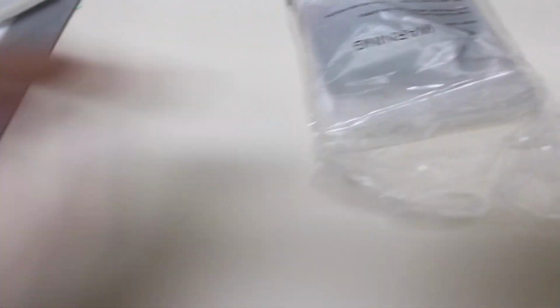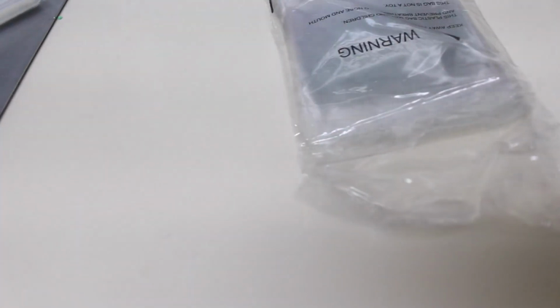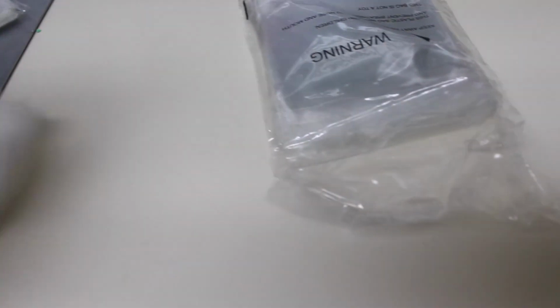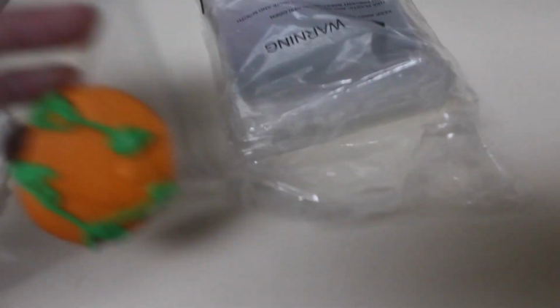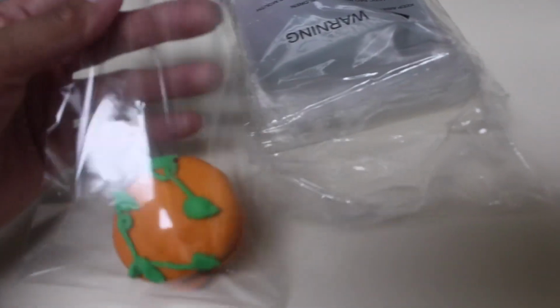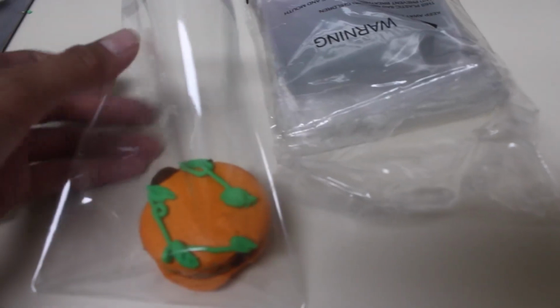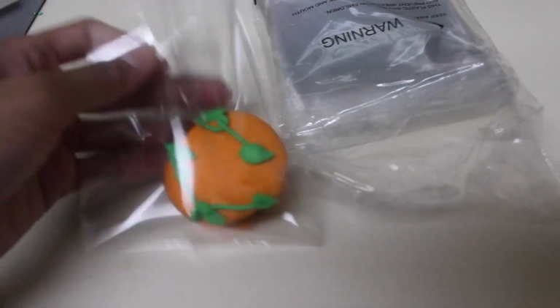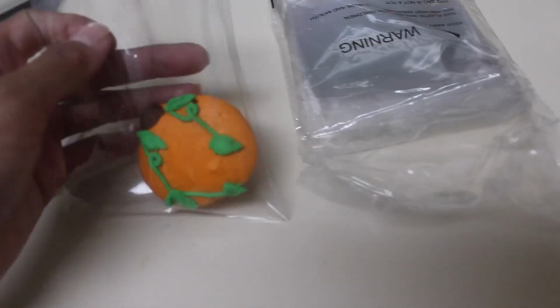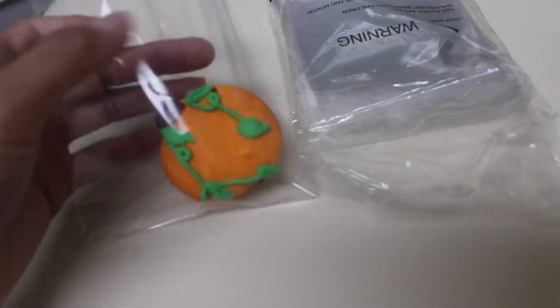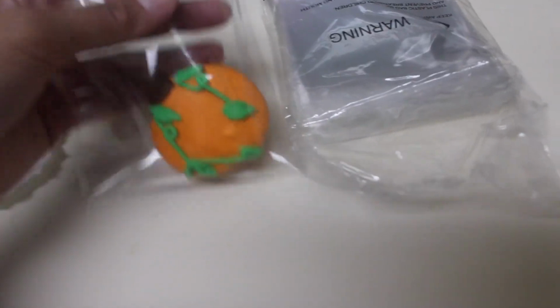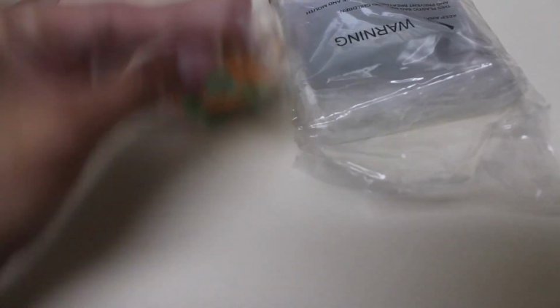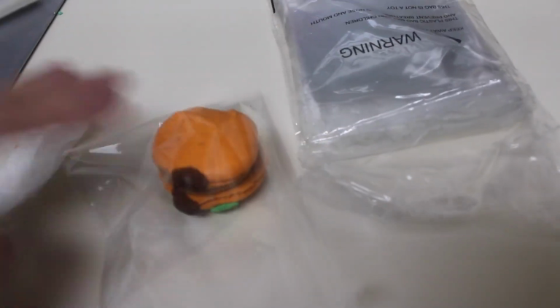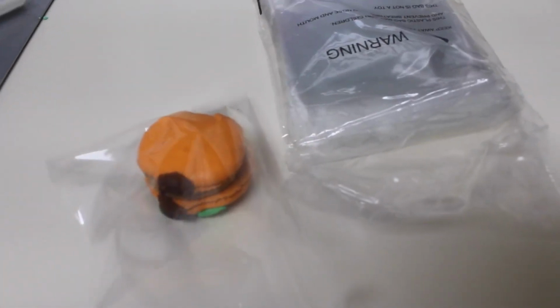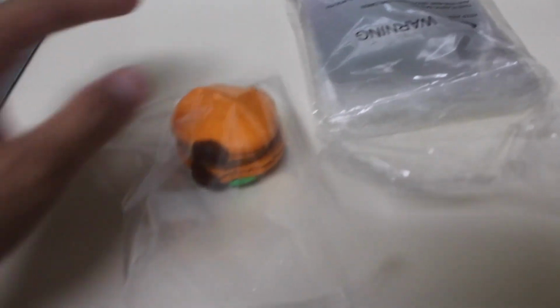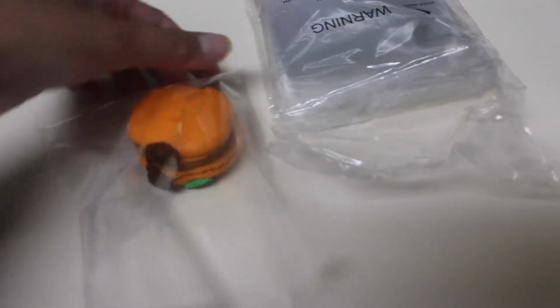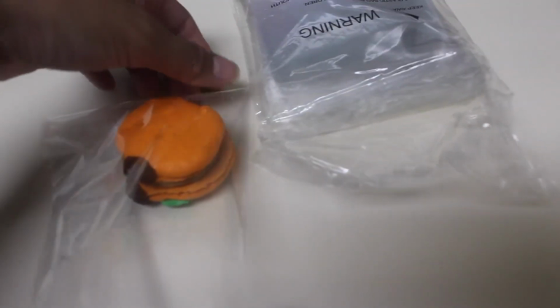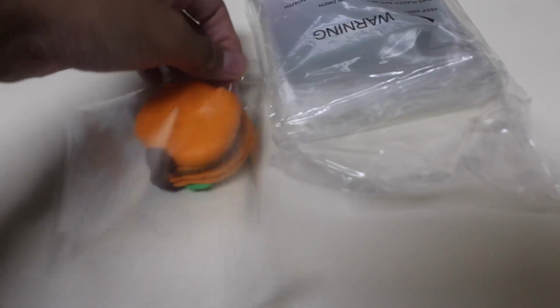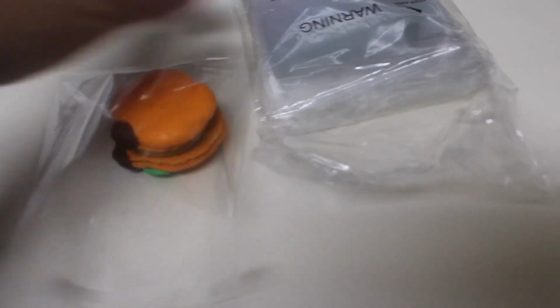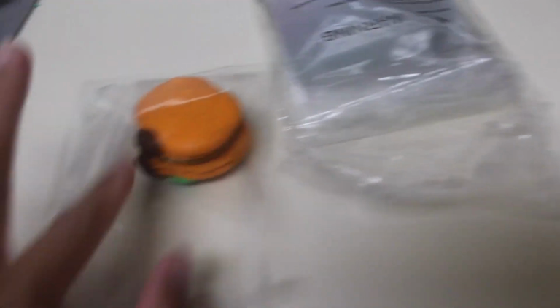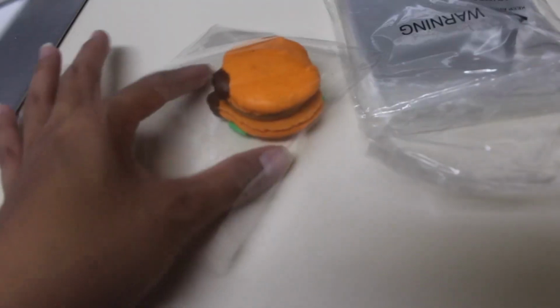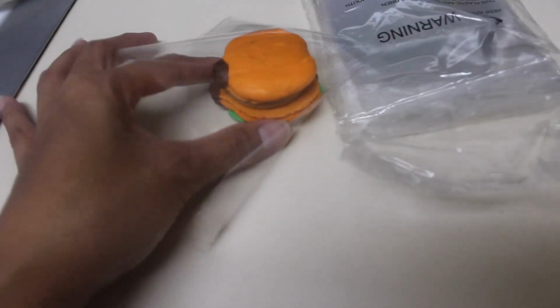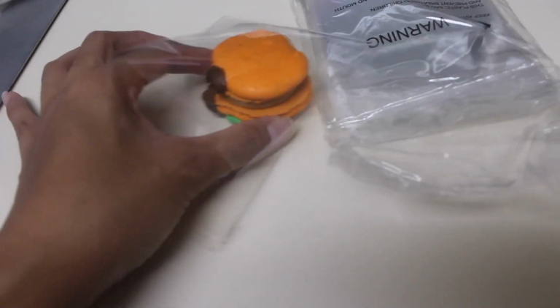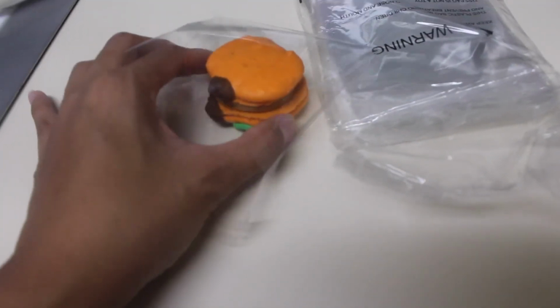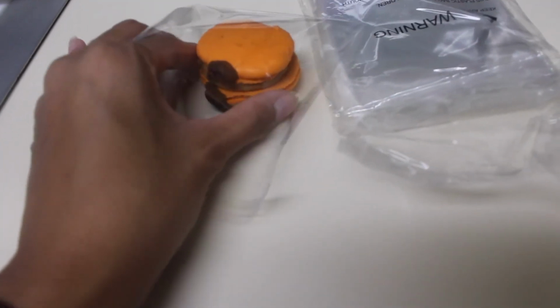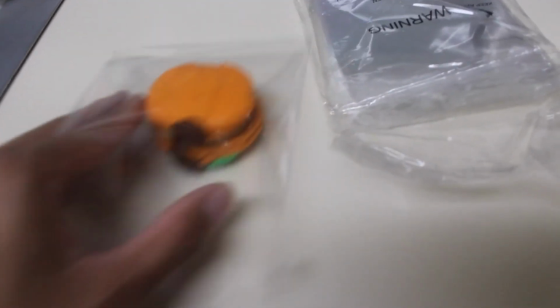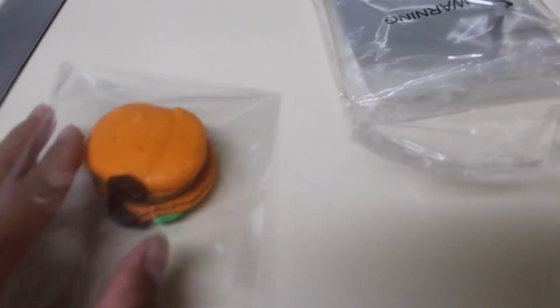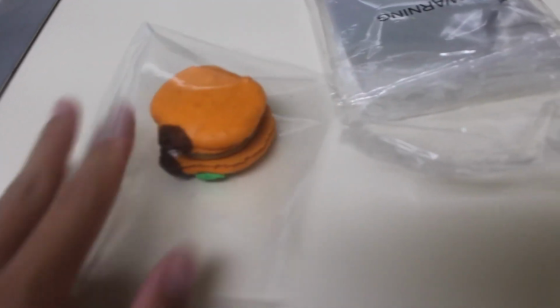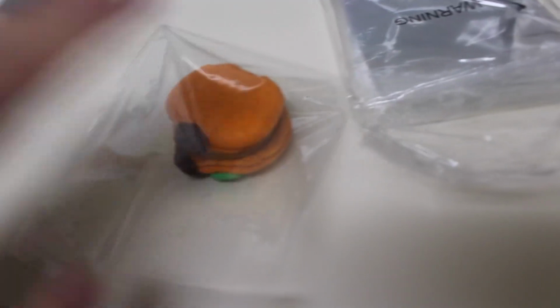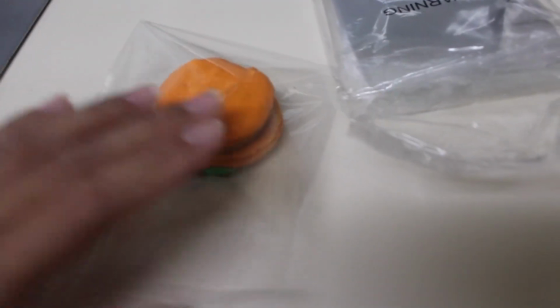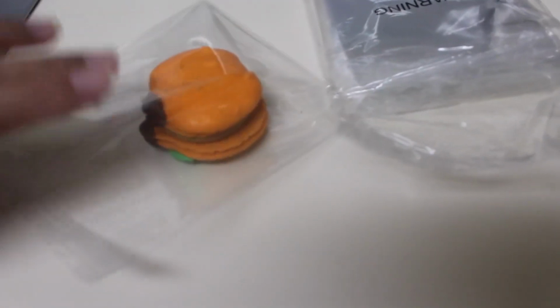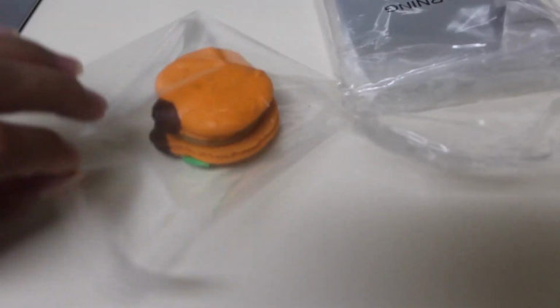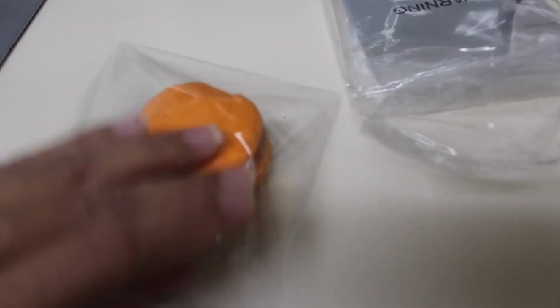Here's an example of the bag with my macaroon in it. I would say it's a bit big for this size macaroon. I would say it's a good size for cookies.